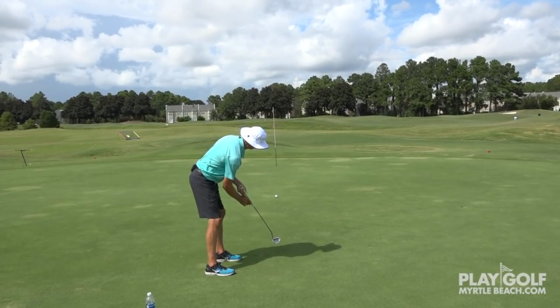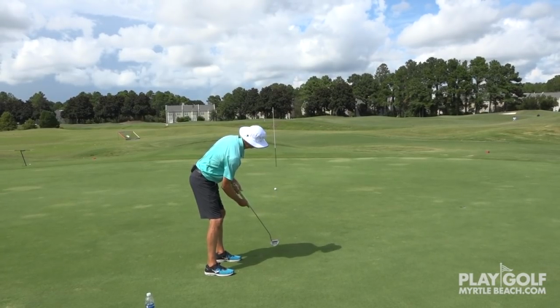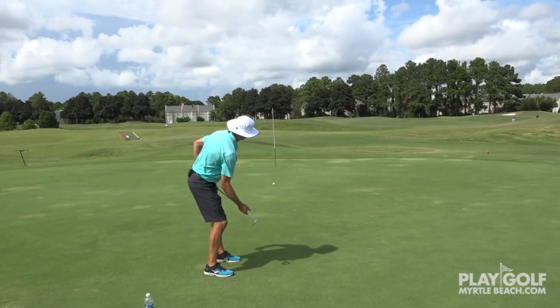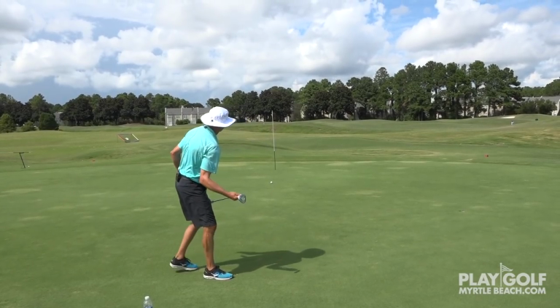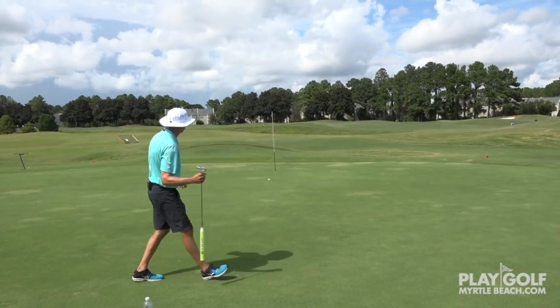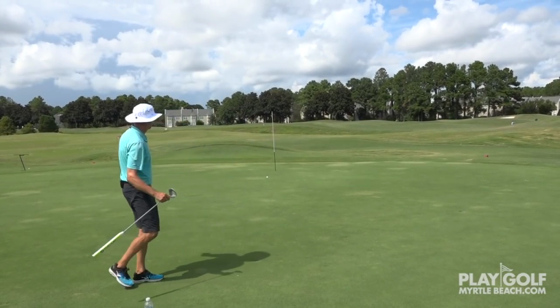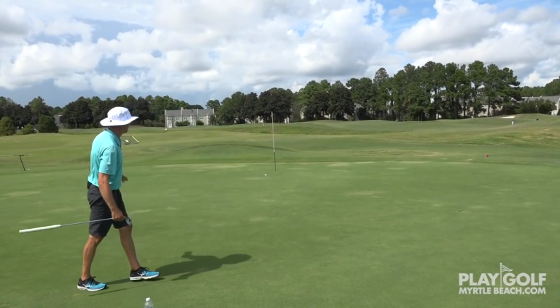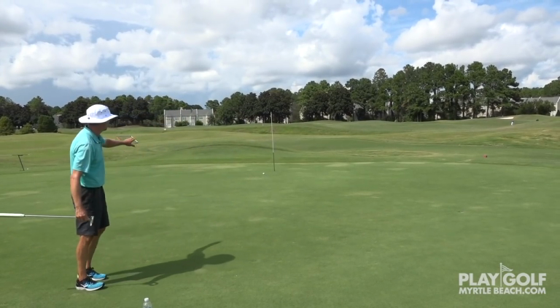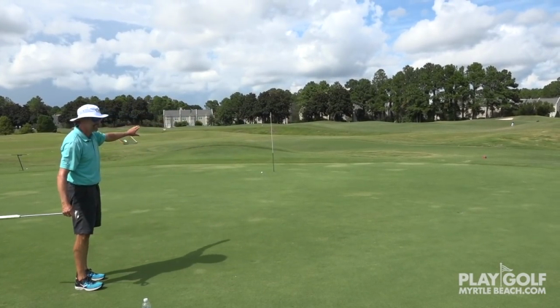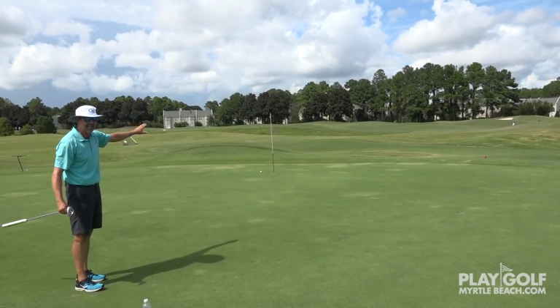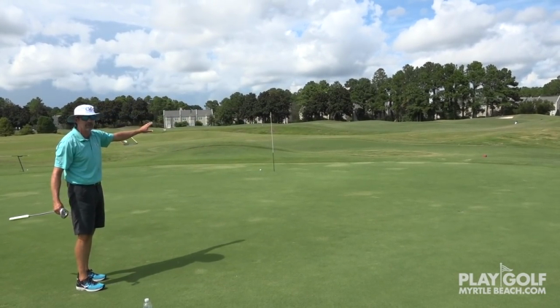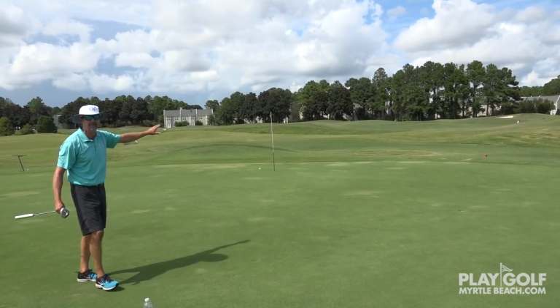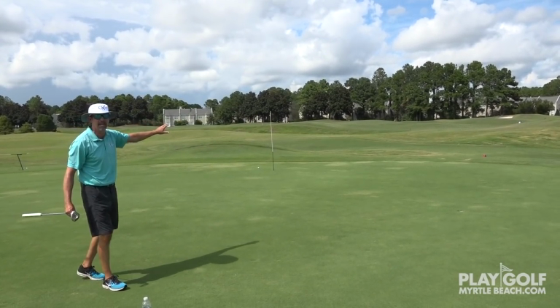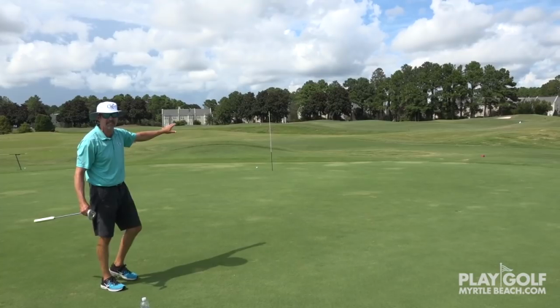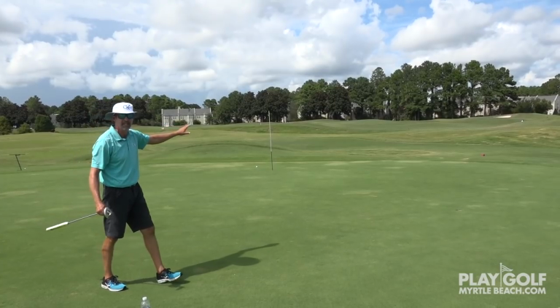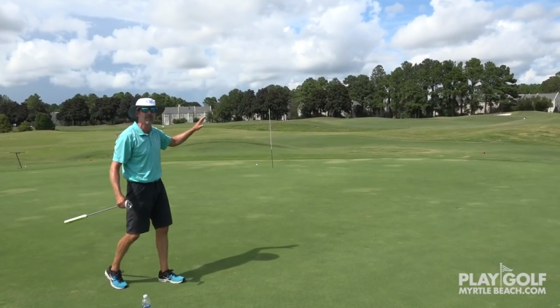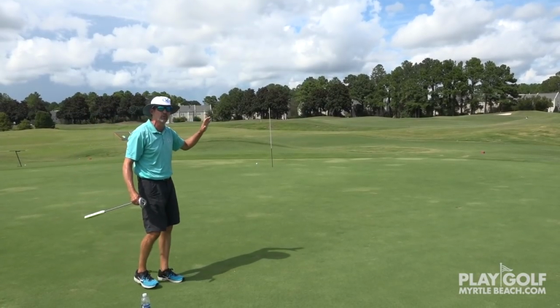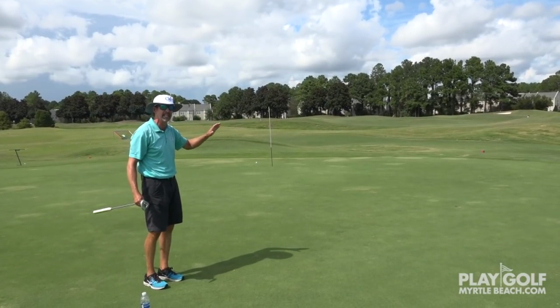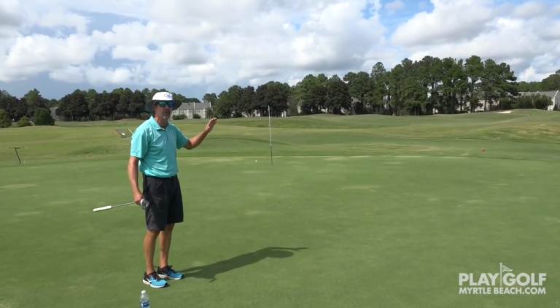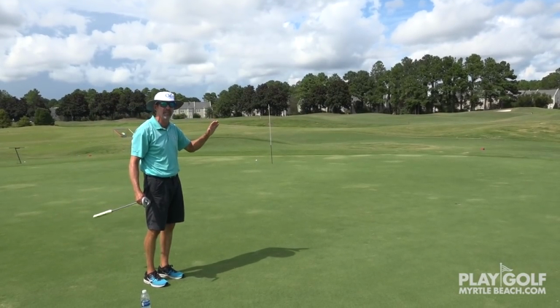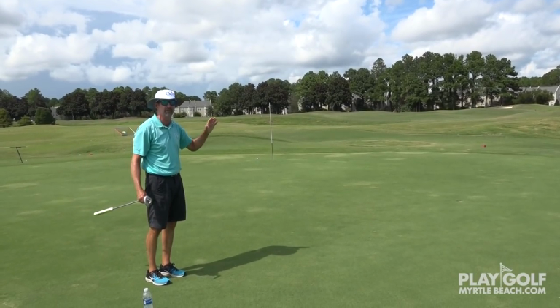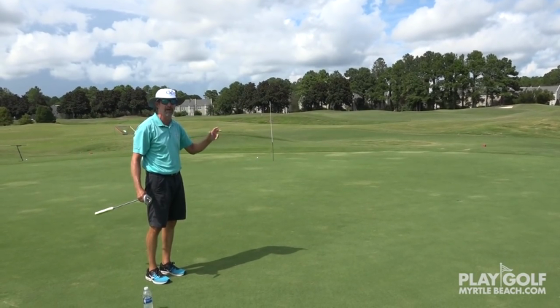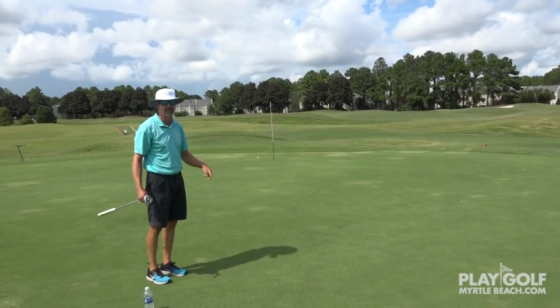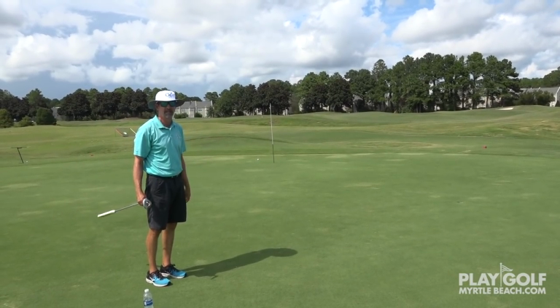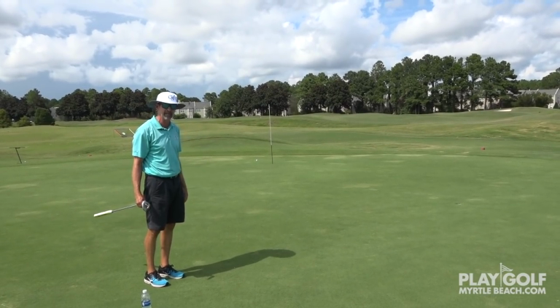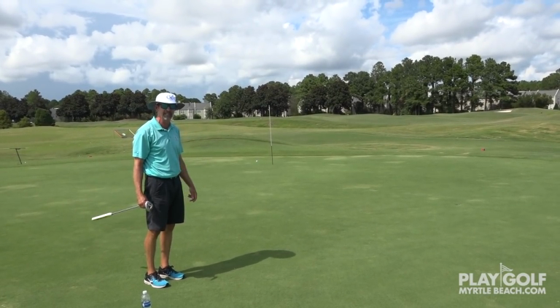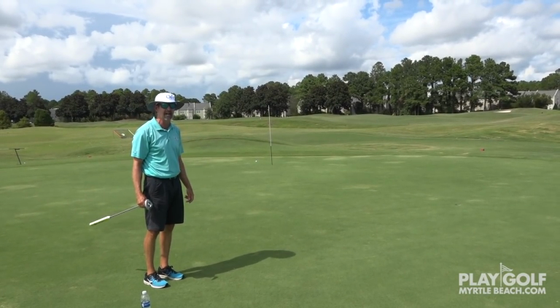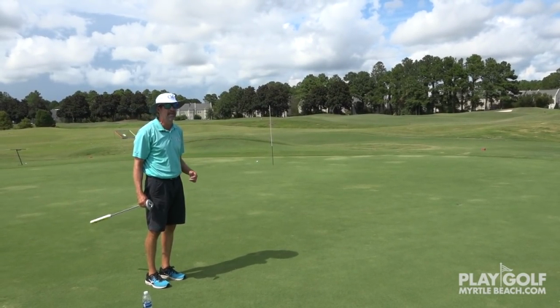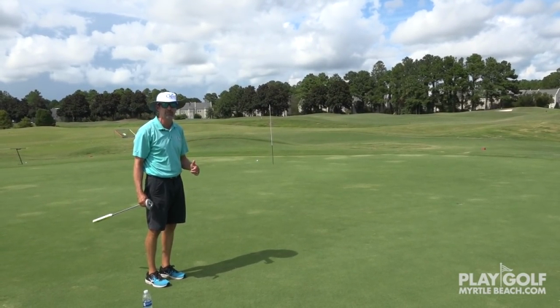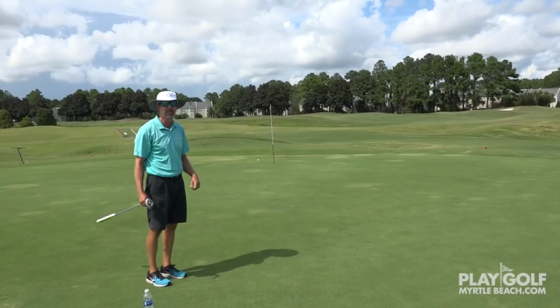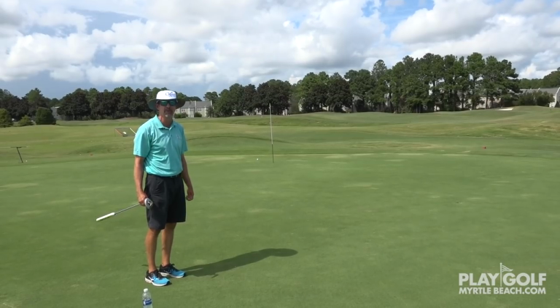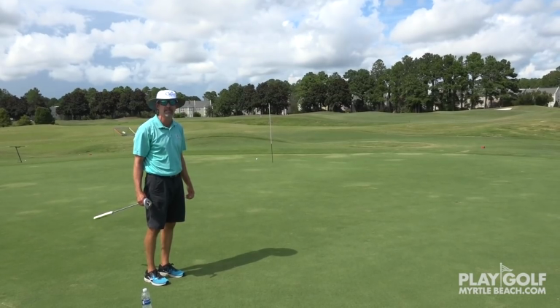Watch this at the hole. There you are — that is your confirmation of the grain on this putt. Green reading. I hope that helps when you come to Myrtle Beach.